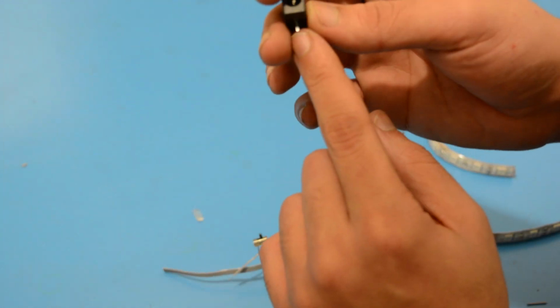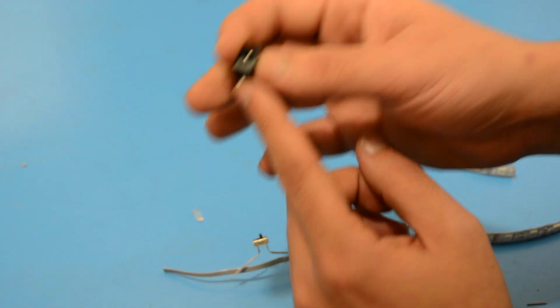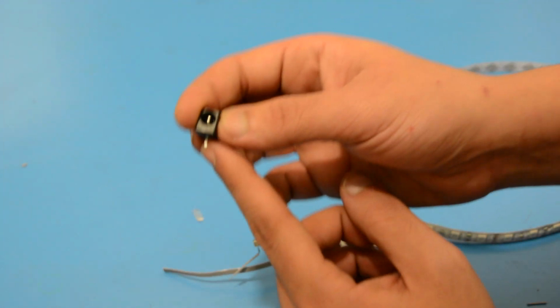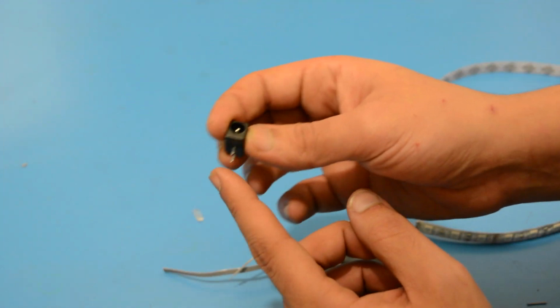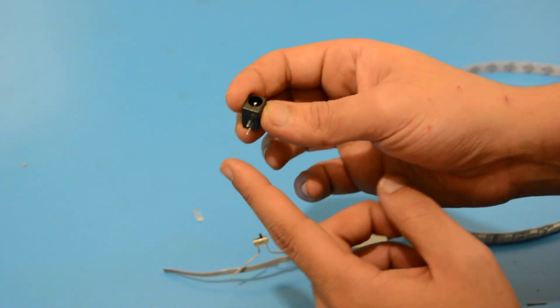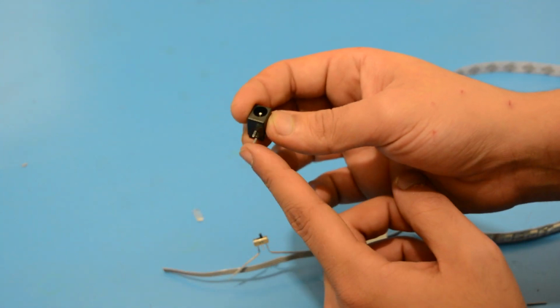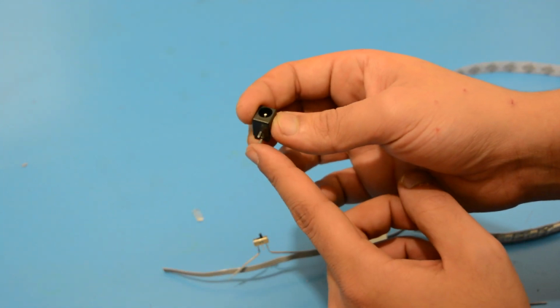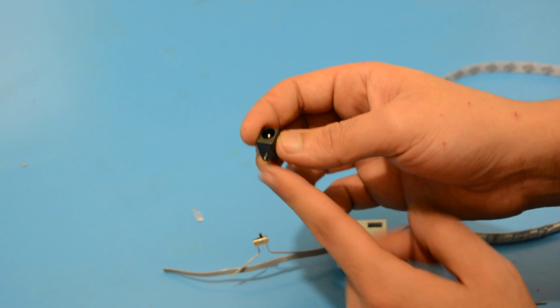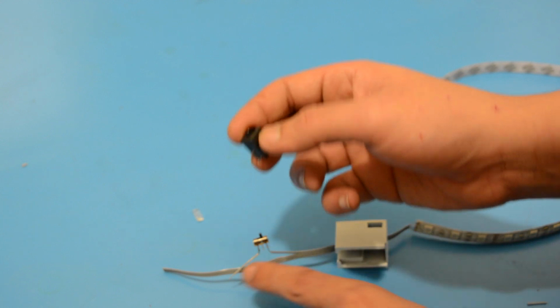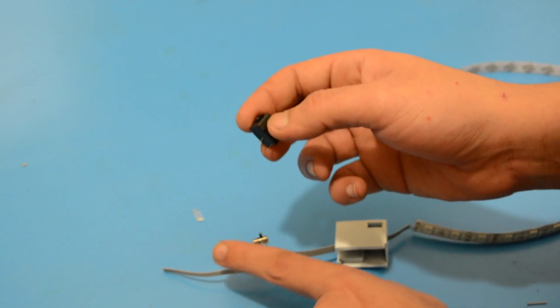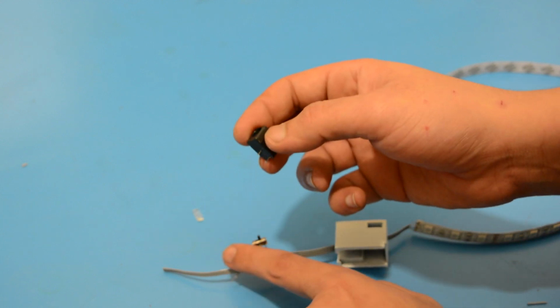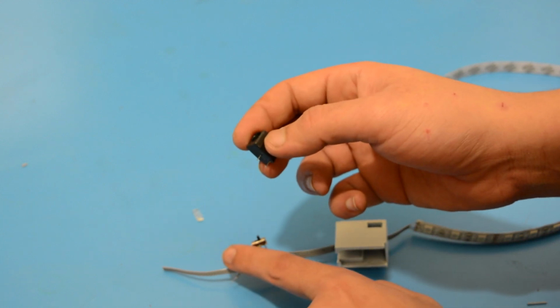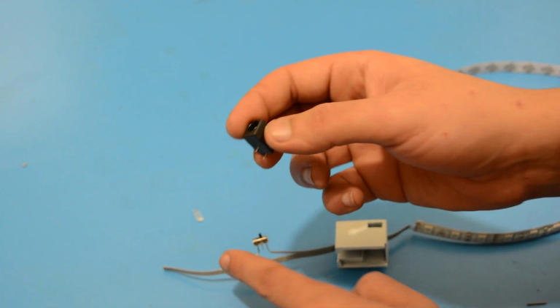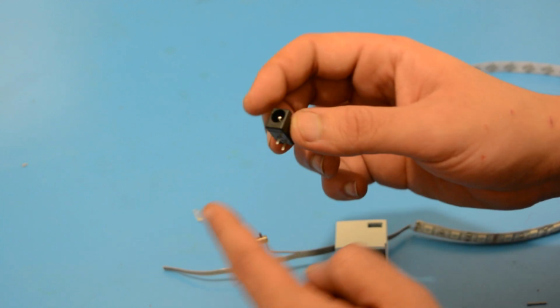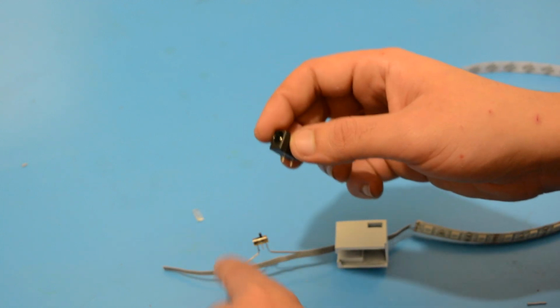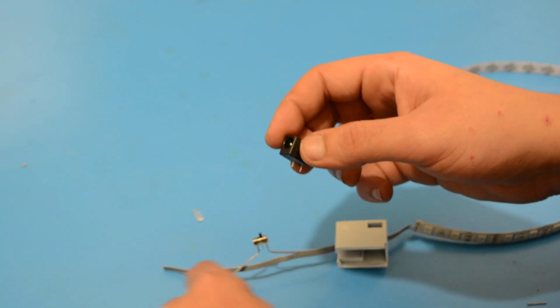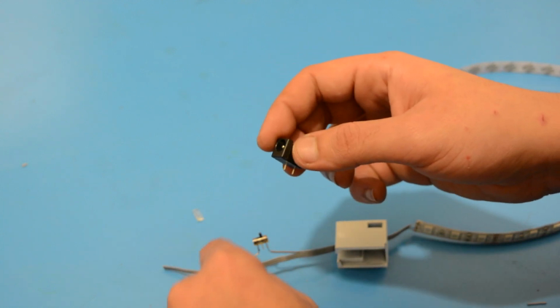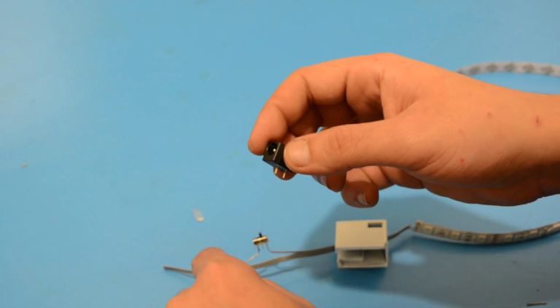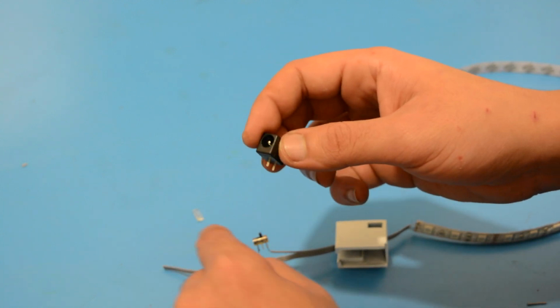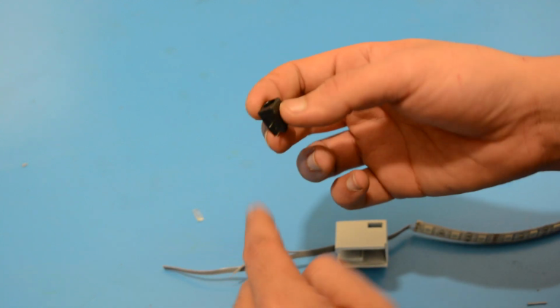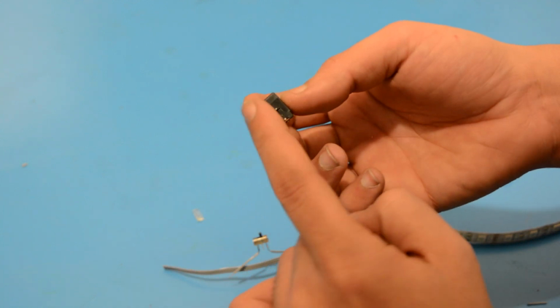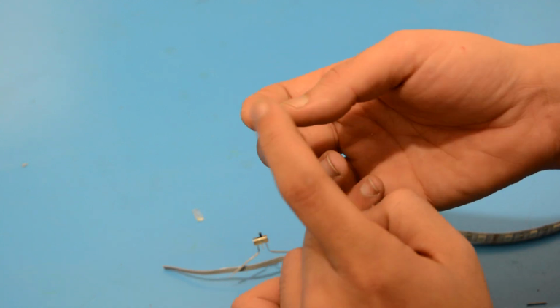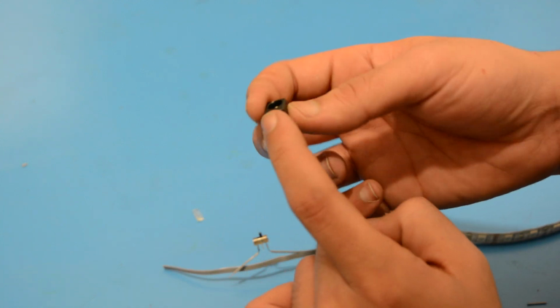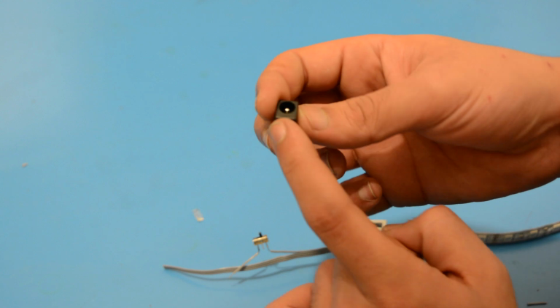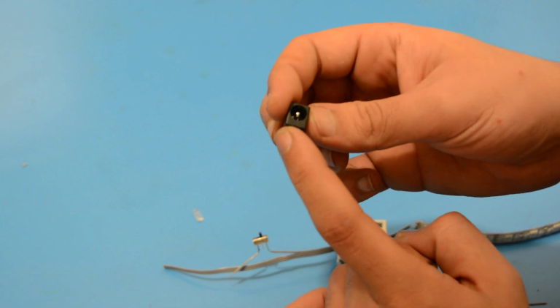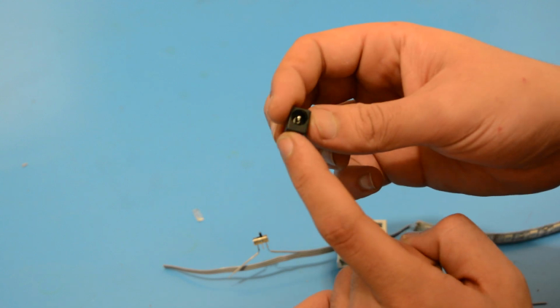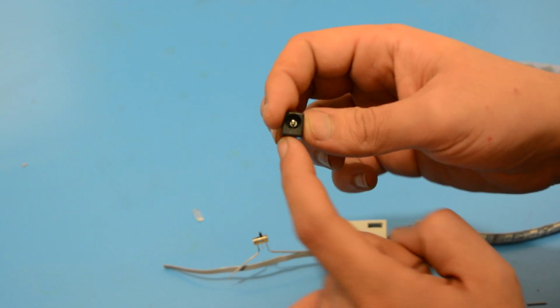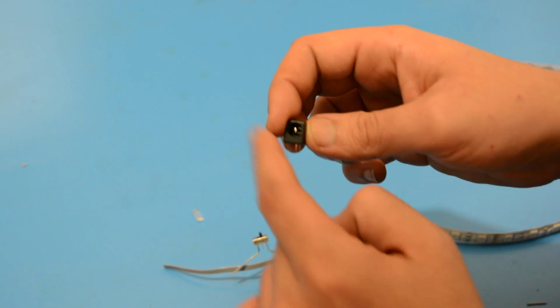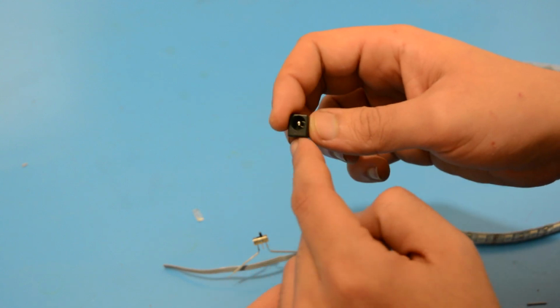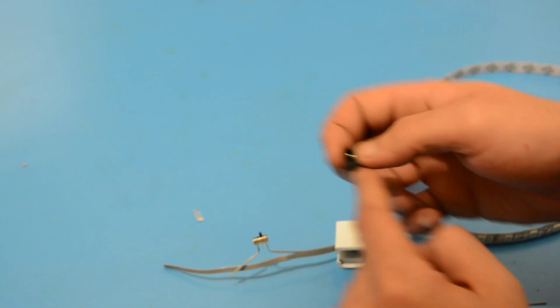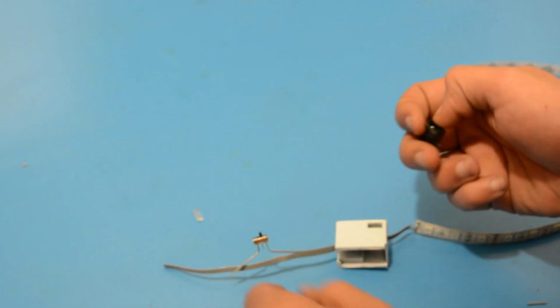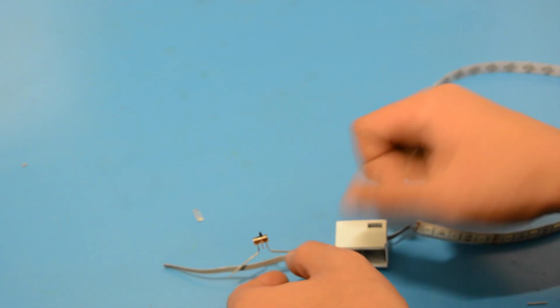Now let's connect the power jack. We will solder the 12 volts terminal to the positive wire coming from the switch, and all the other wires to the ground terminal.